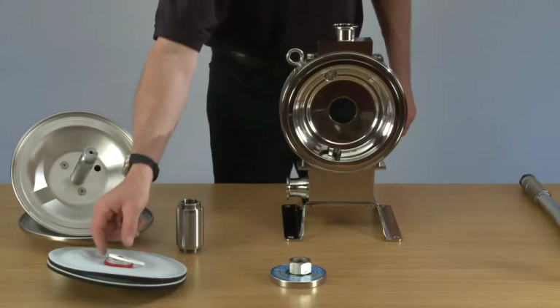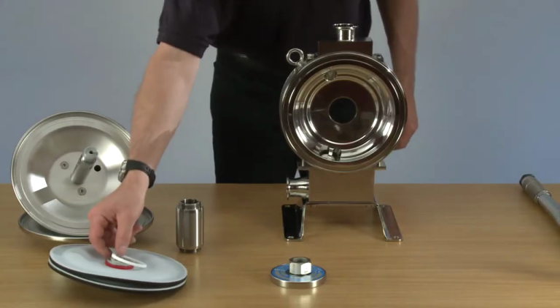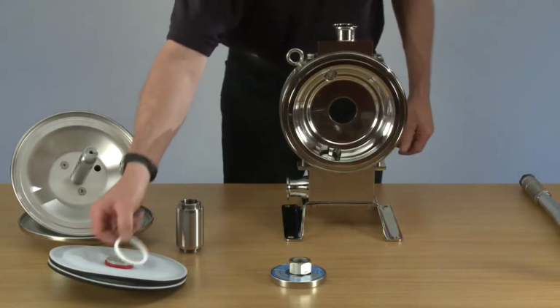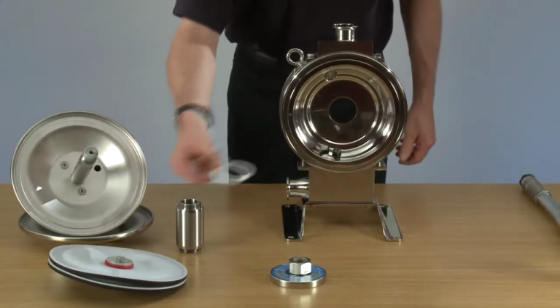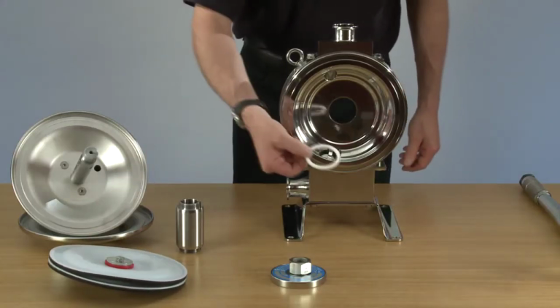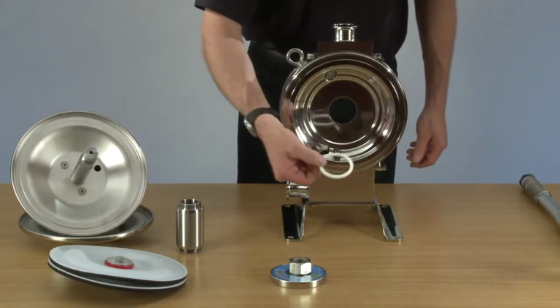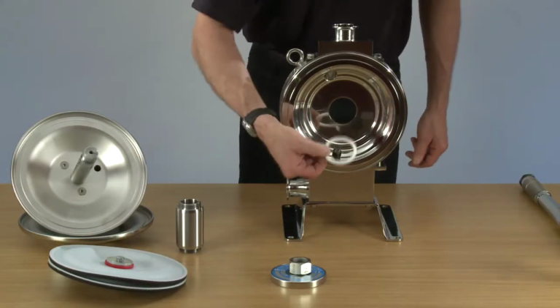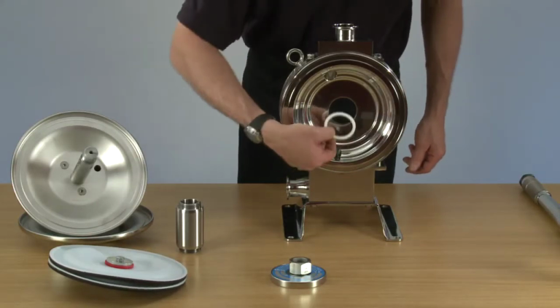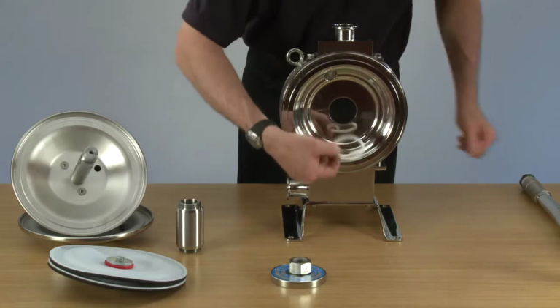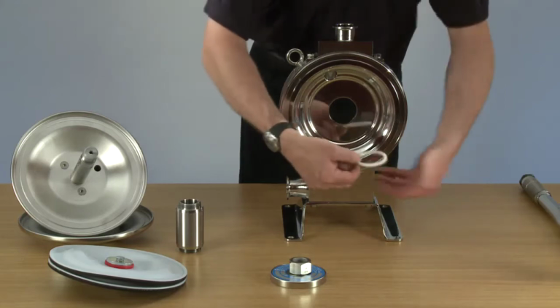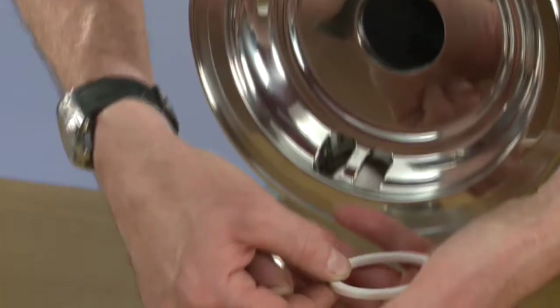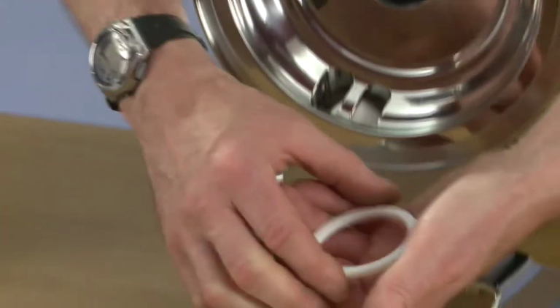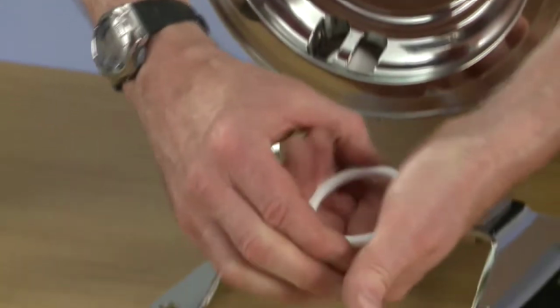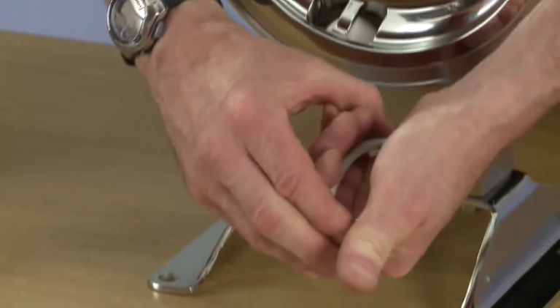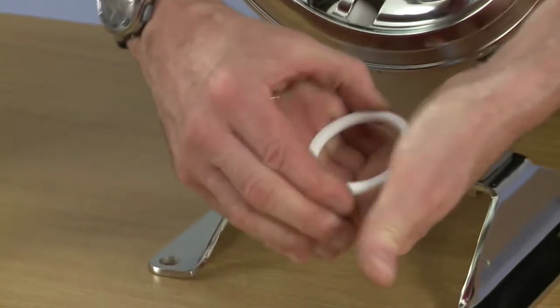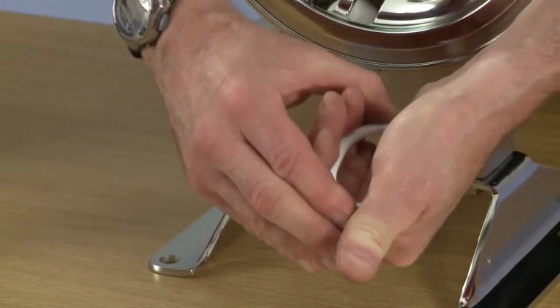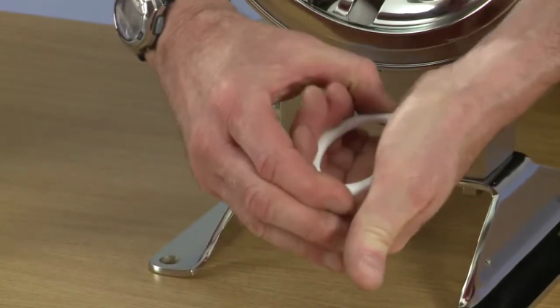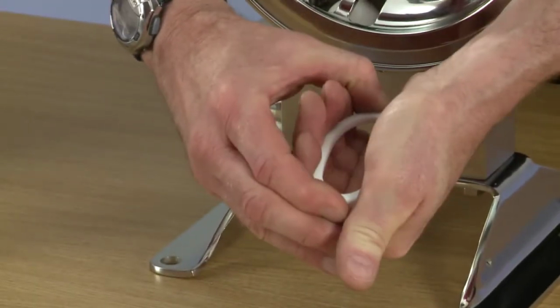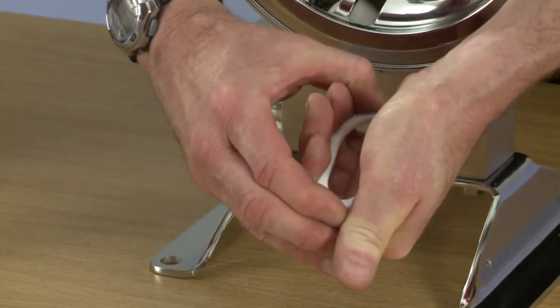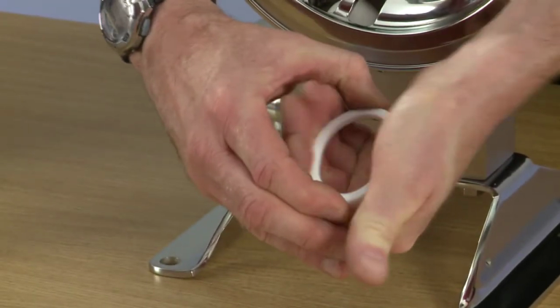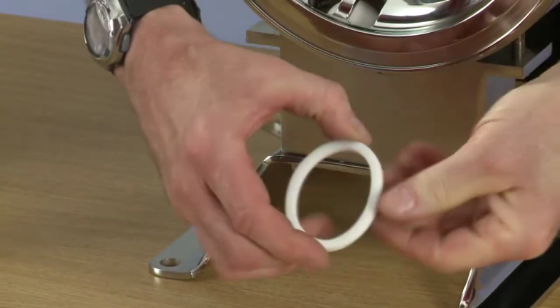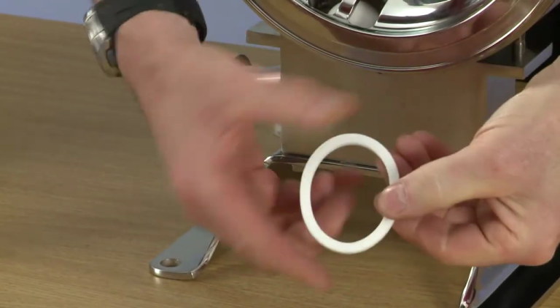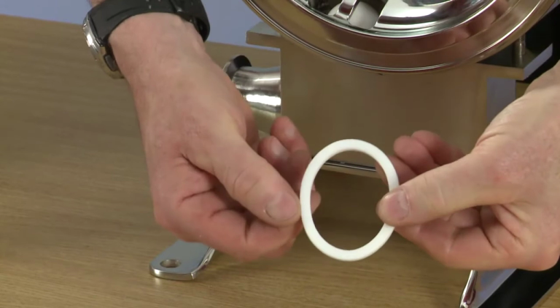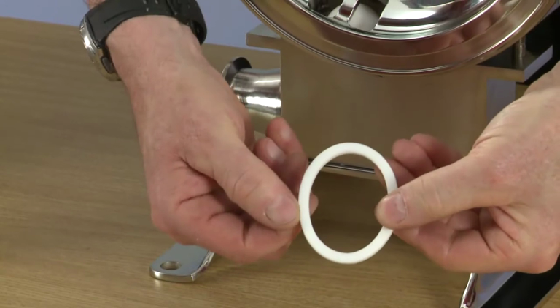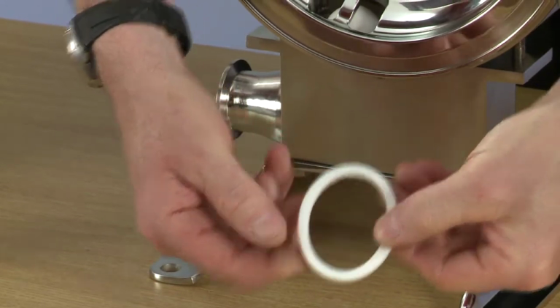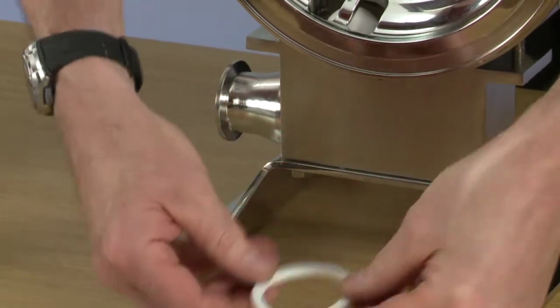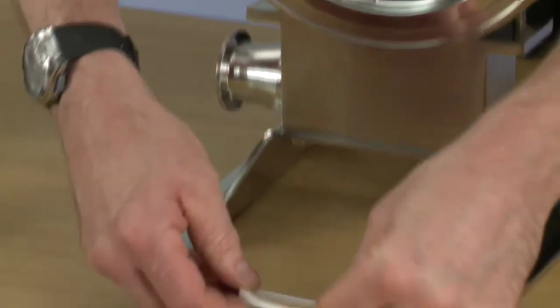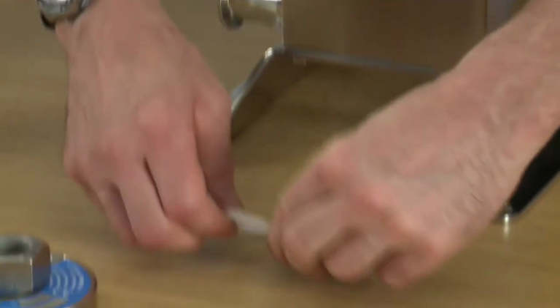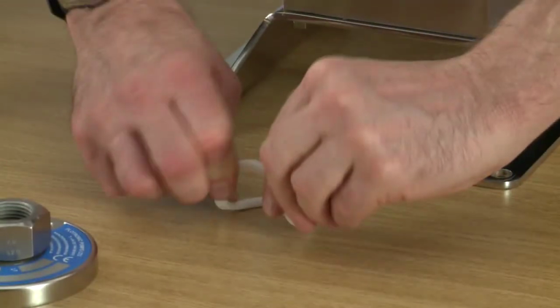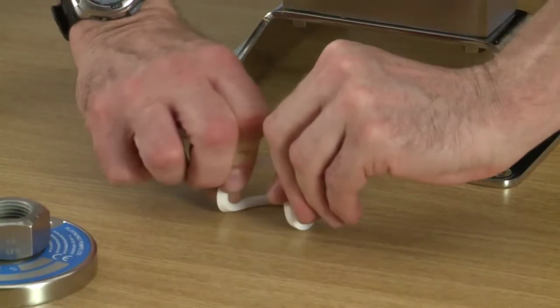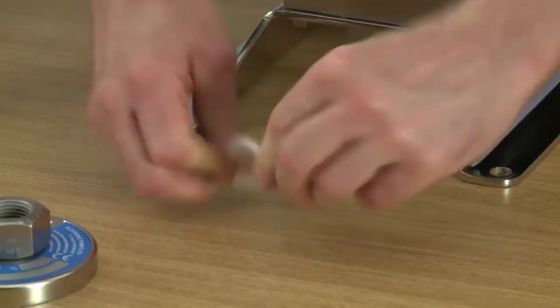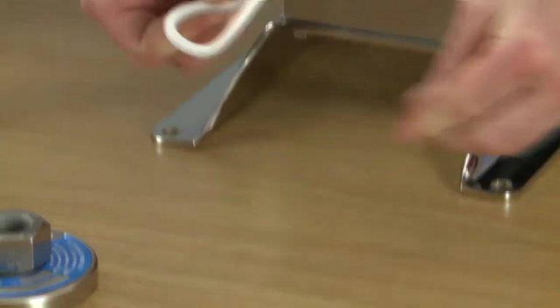Now we're ready to place the divider seal. First of all, wash the divider seal into an egg shape and bend it in.